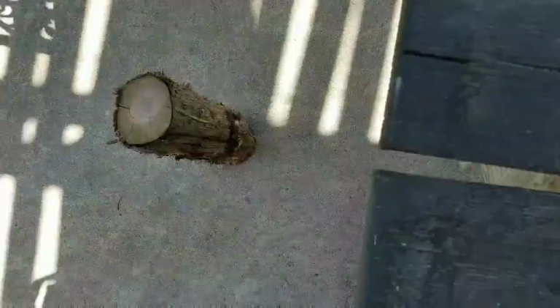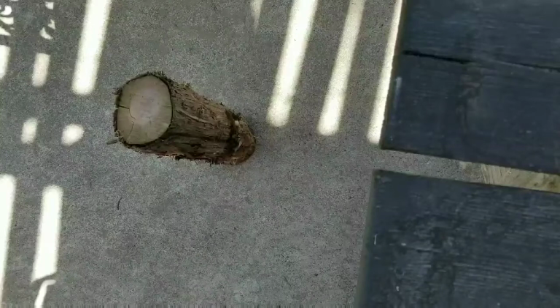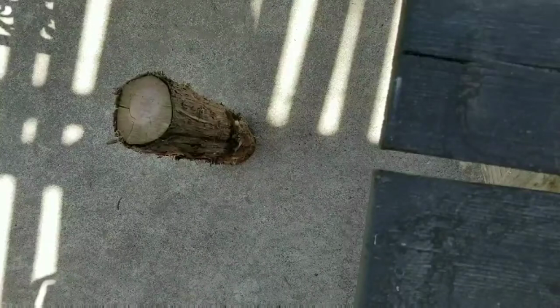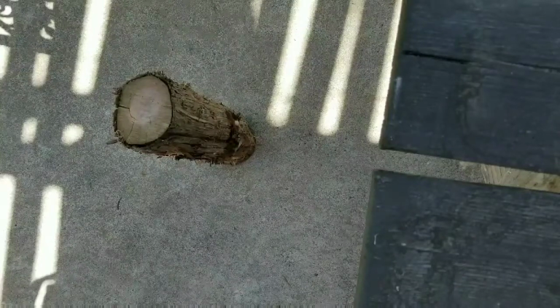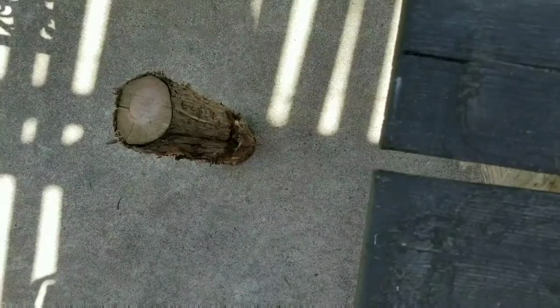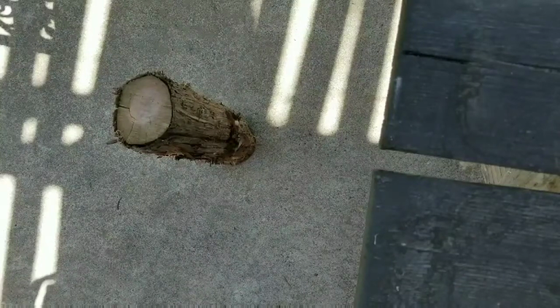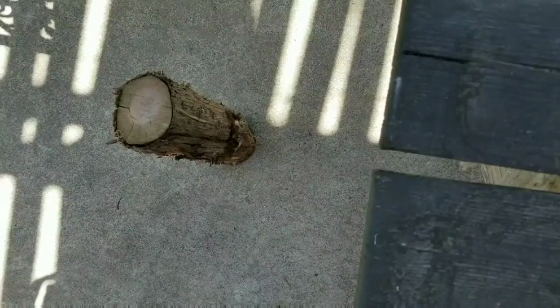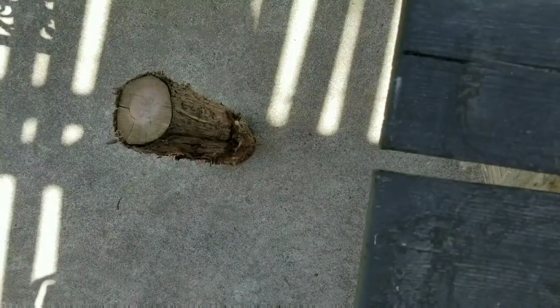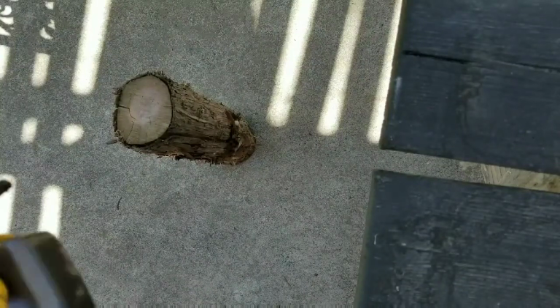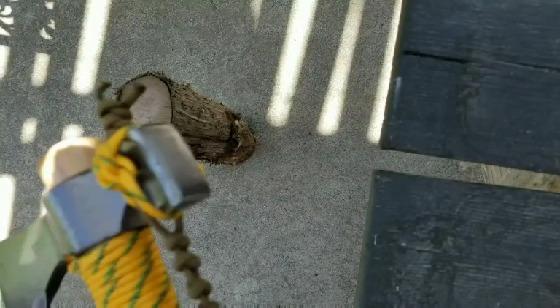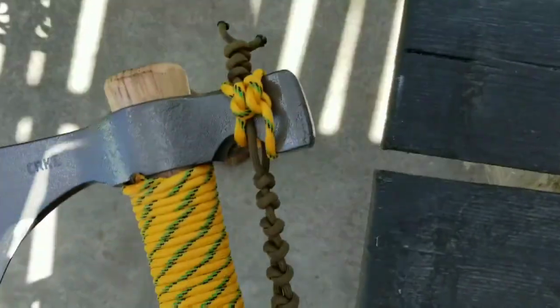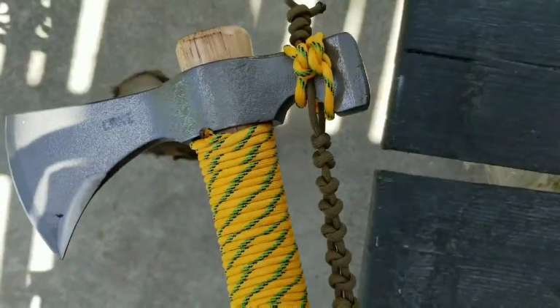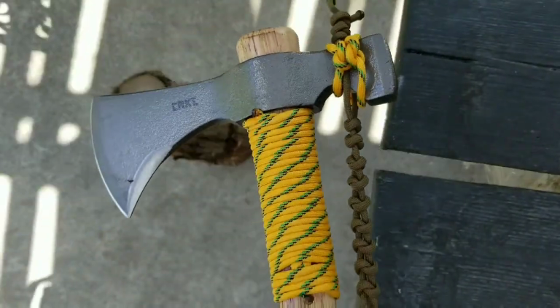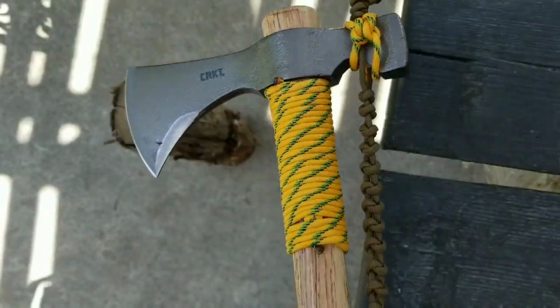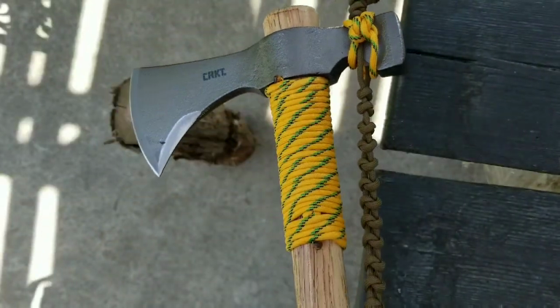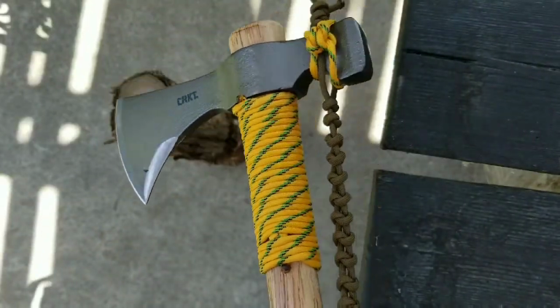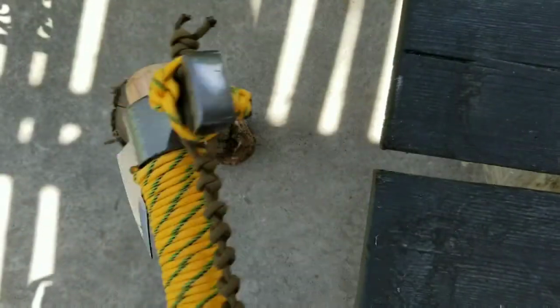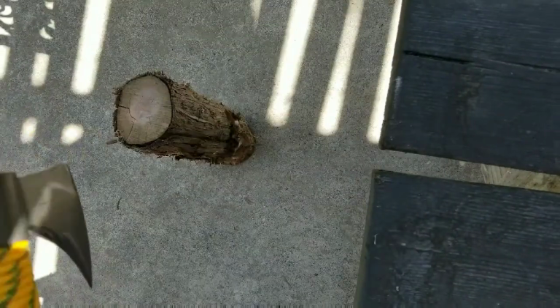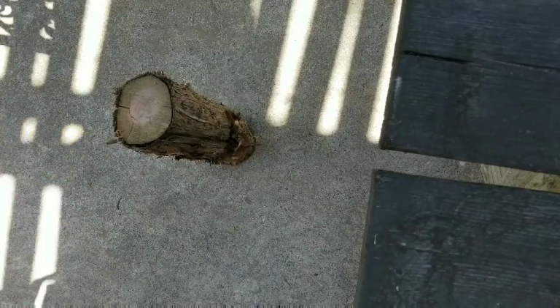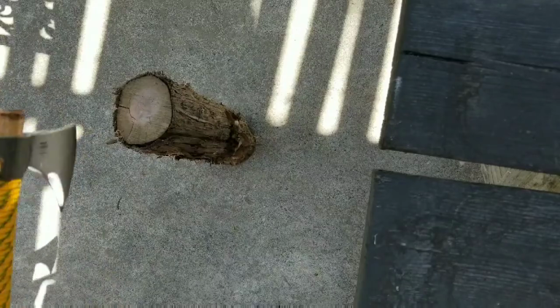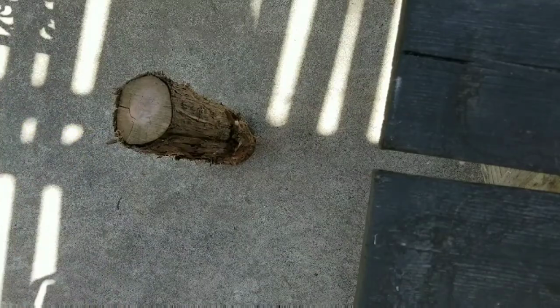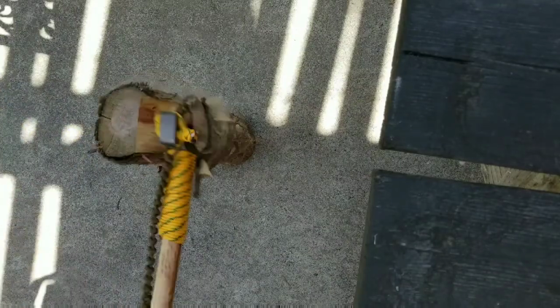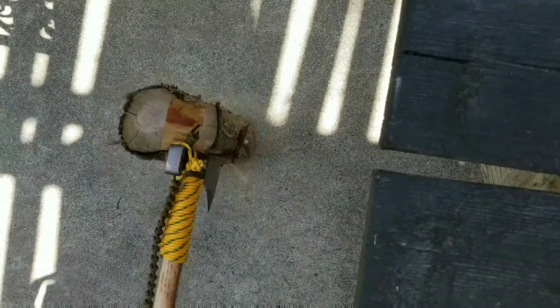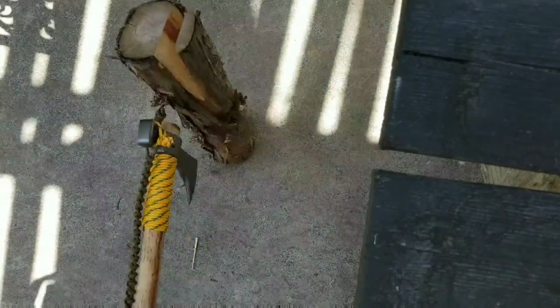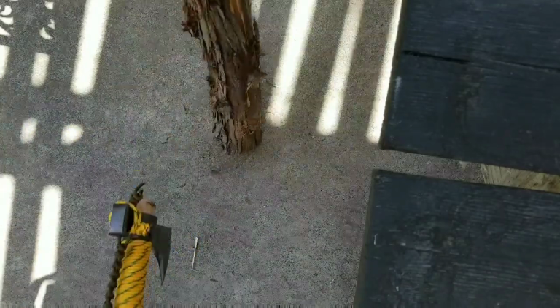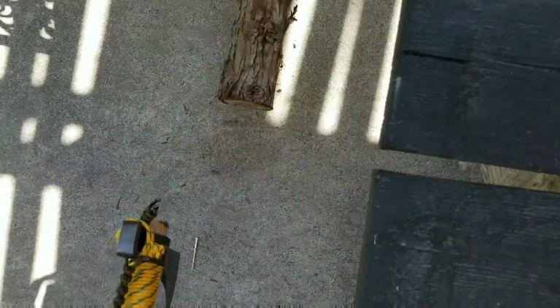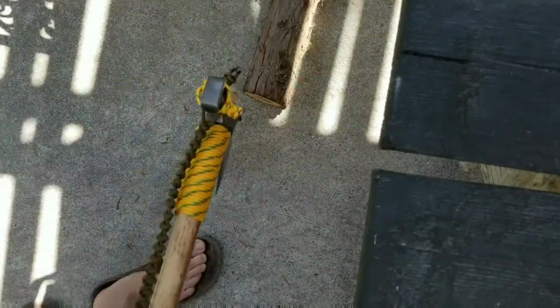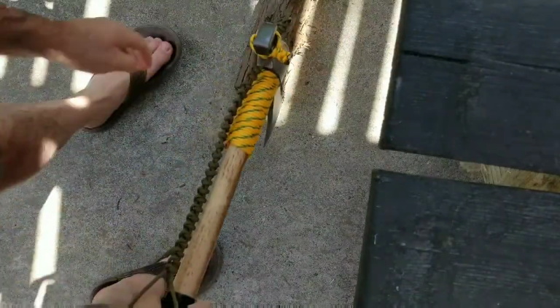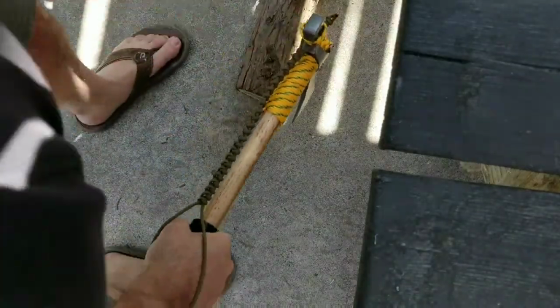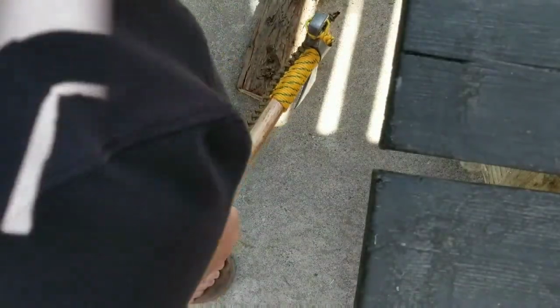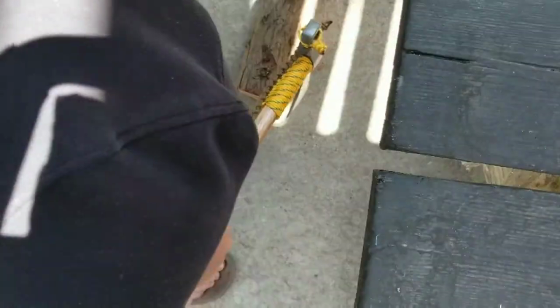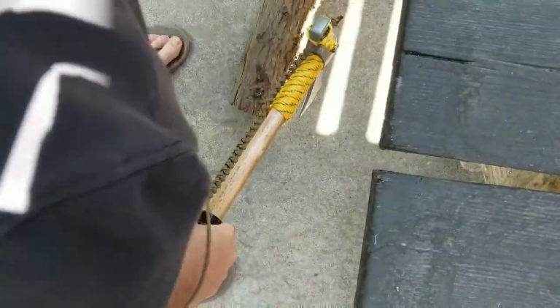I put an edge on my CRKT Chogun here. I just want to show you can chop wood with it fairly well.